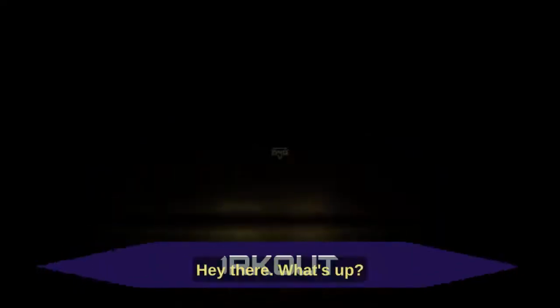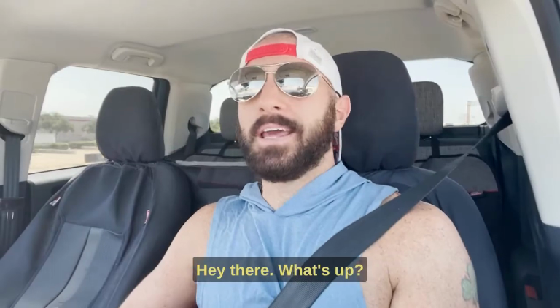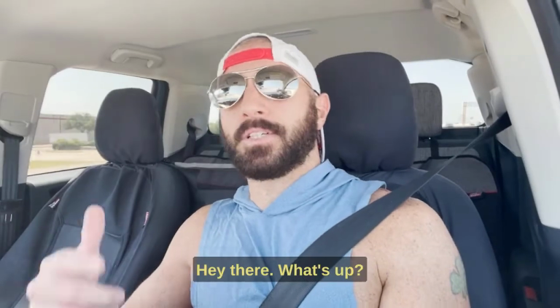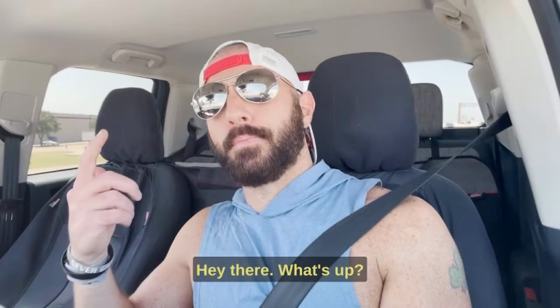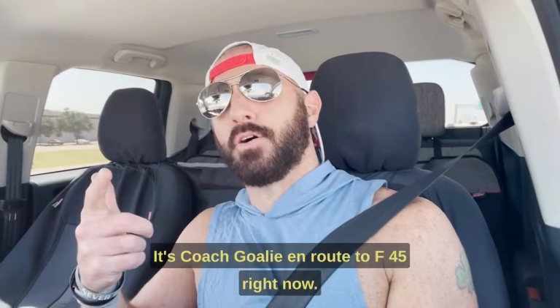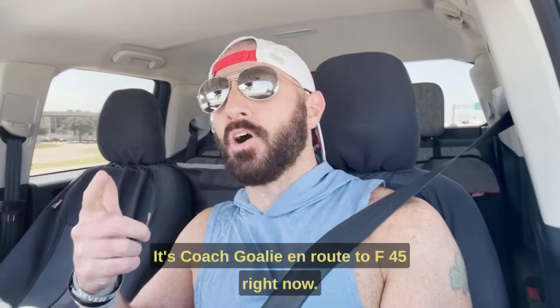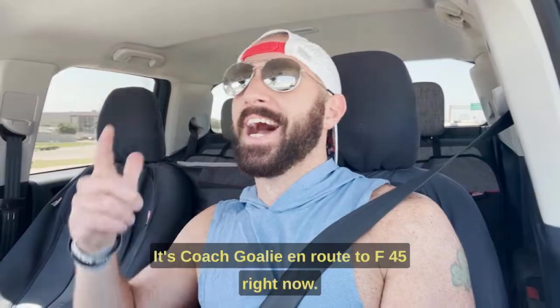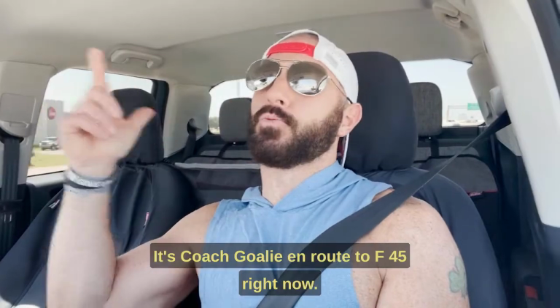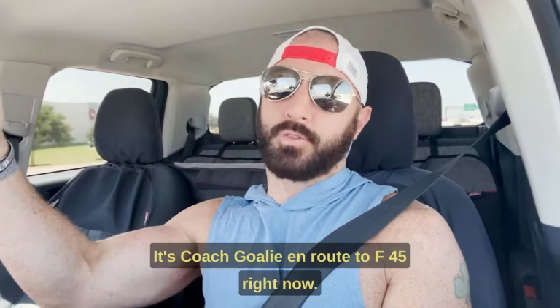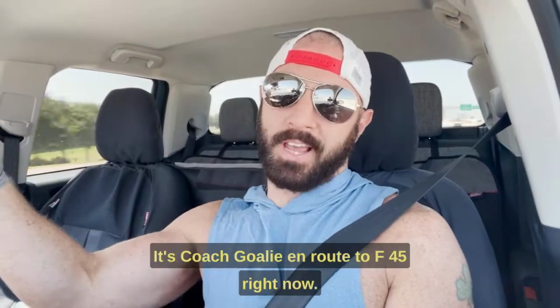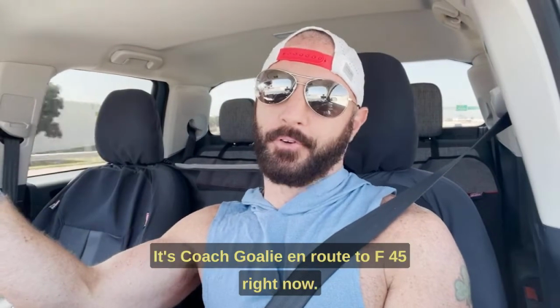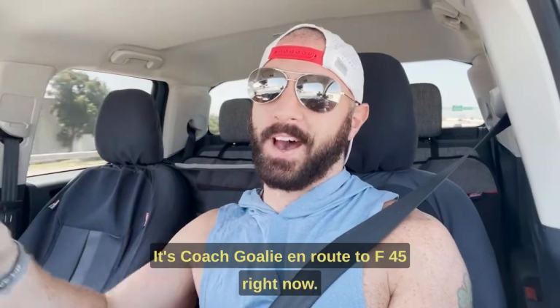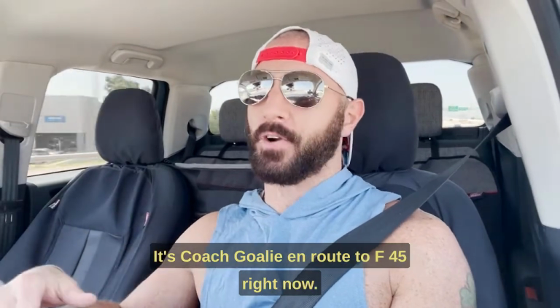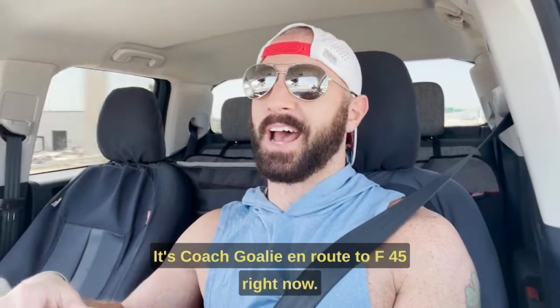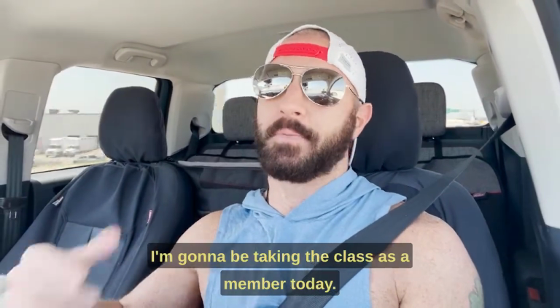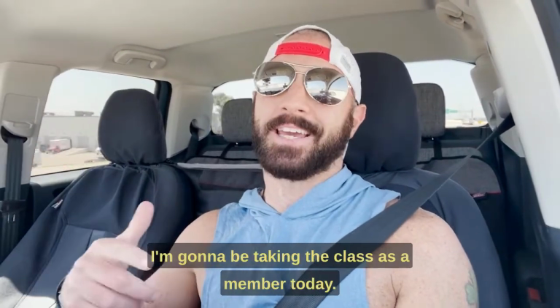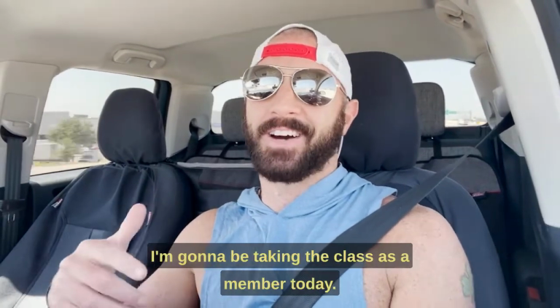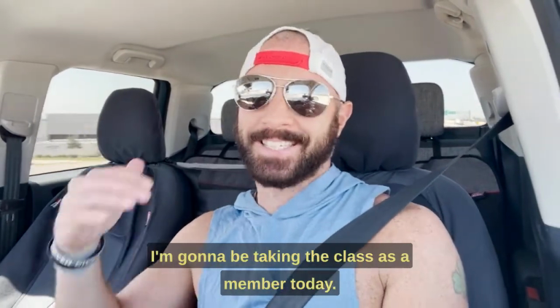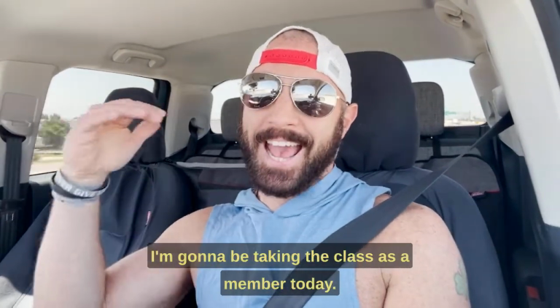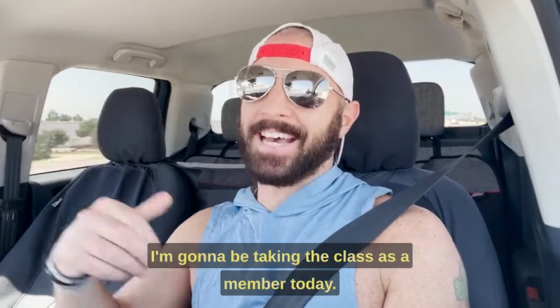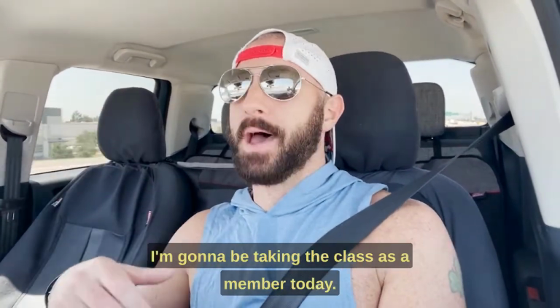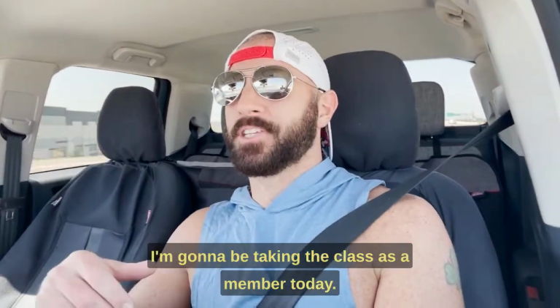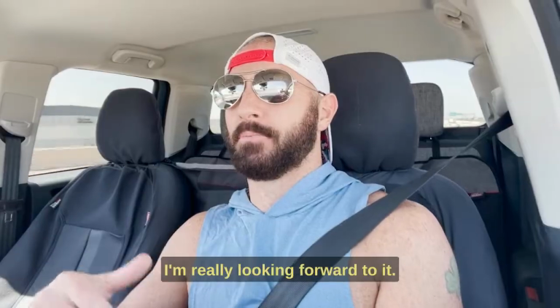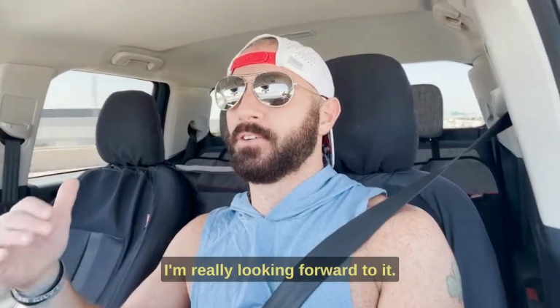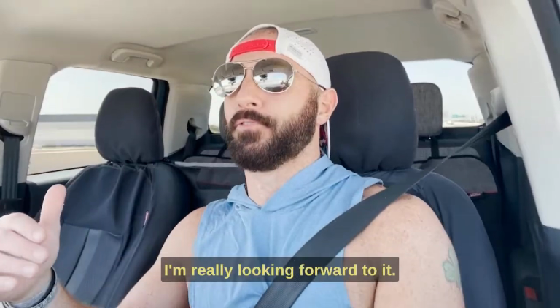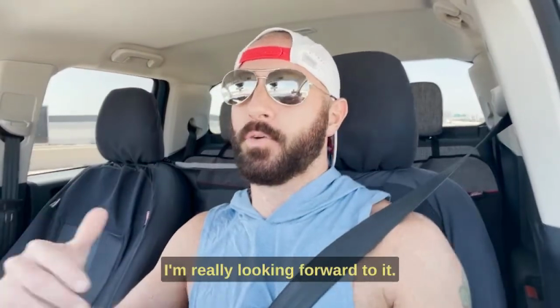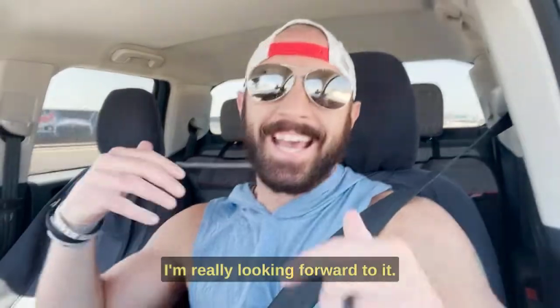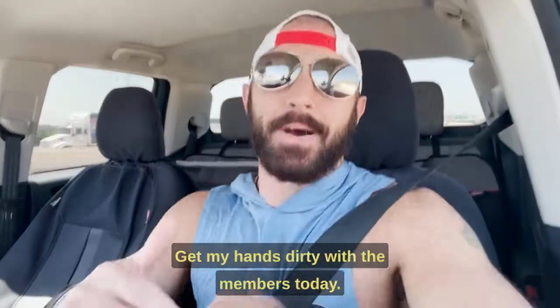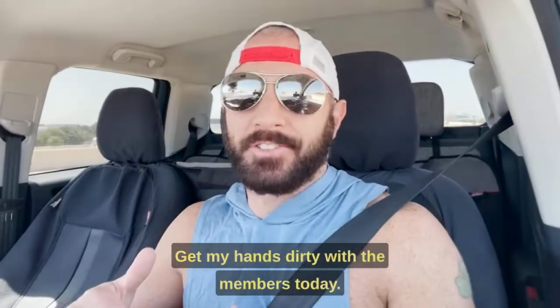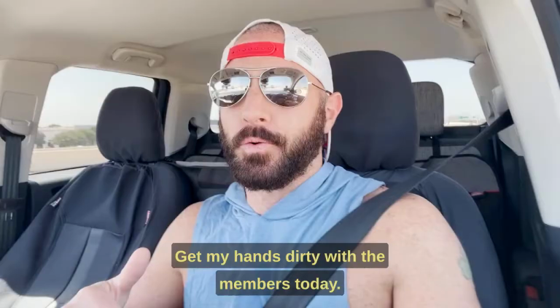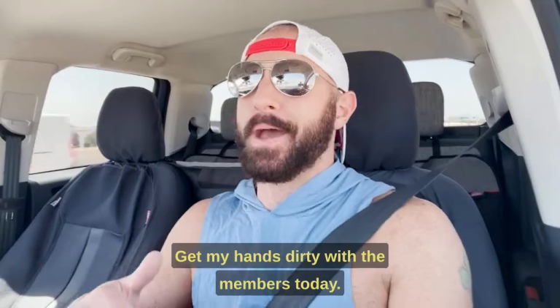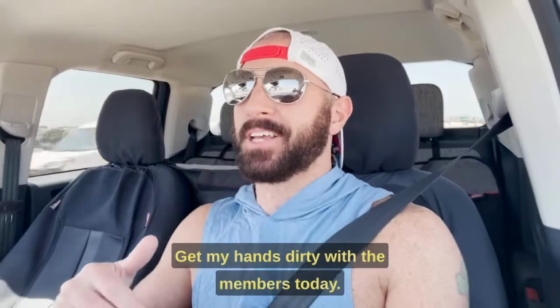Hey there, what's up? It's Coach Goley en route to F45 right now. I'm going to be taking the class as a member today. I'm really looking forward to it — getting my hands dirty with the members today.